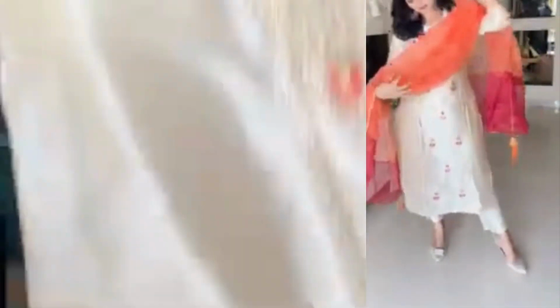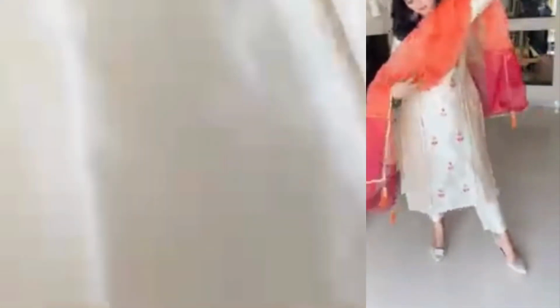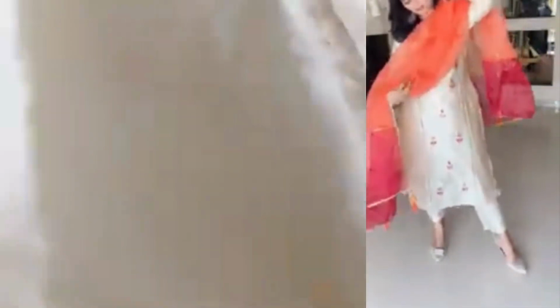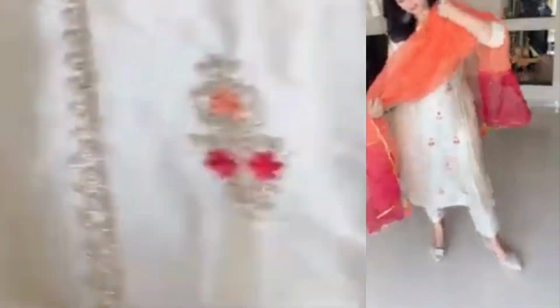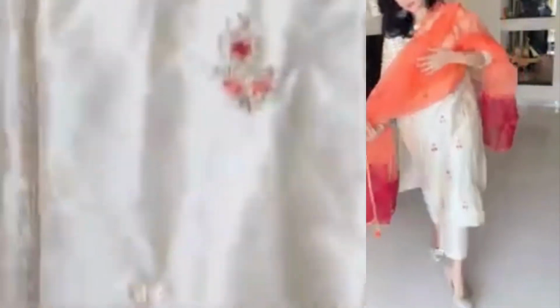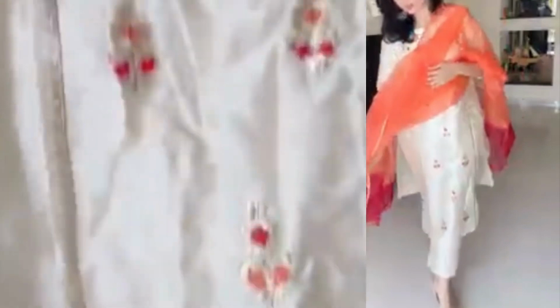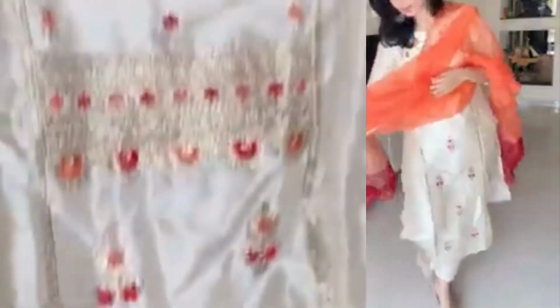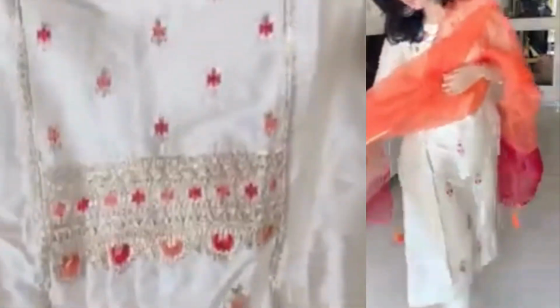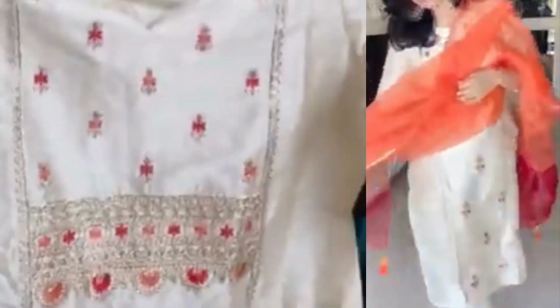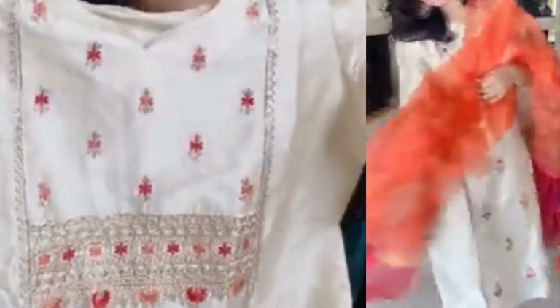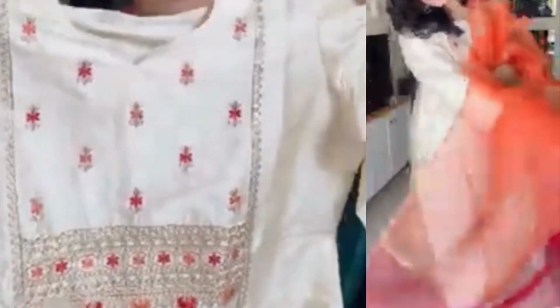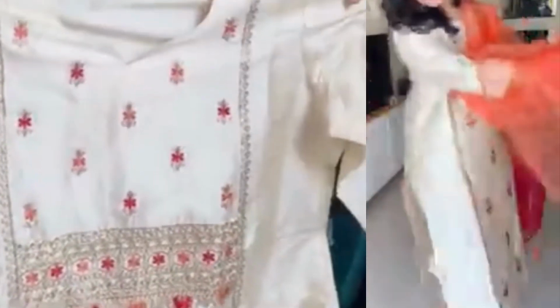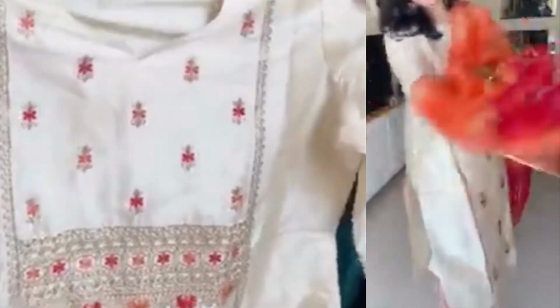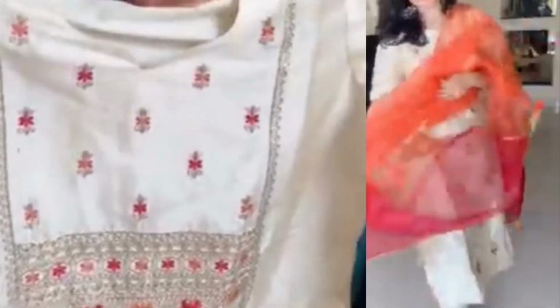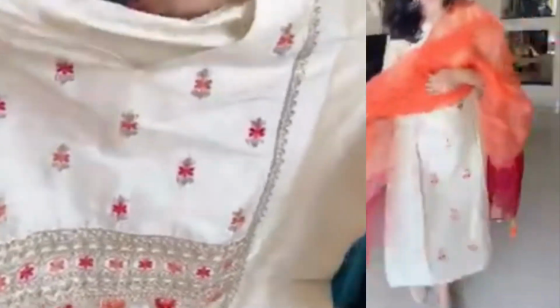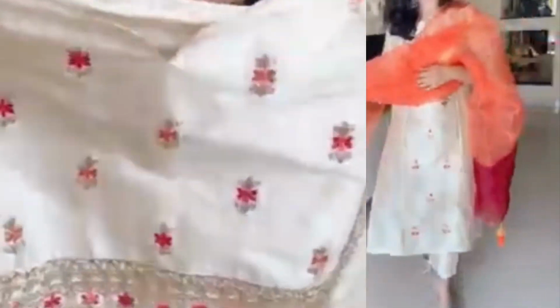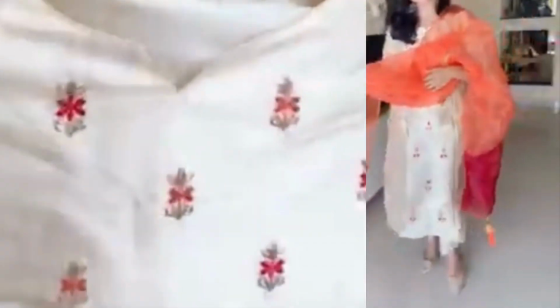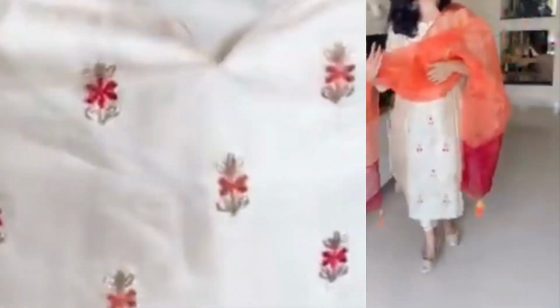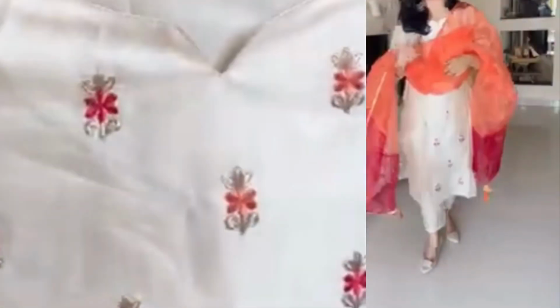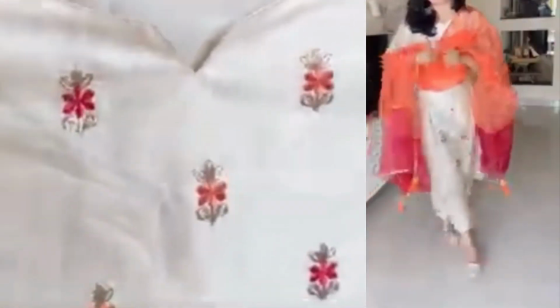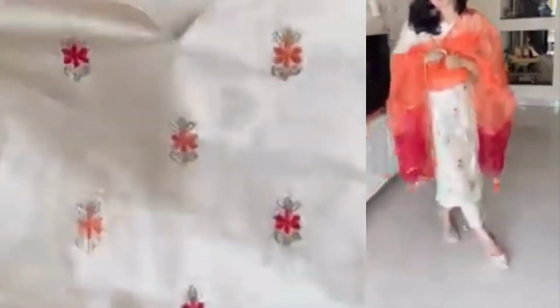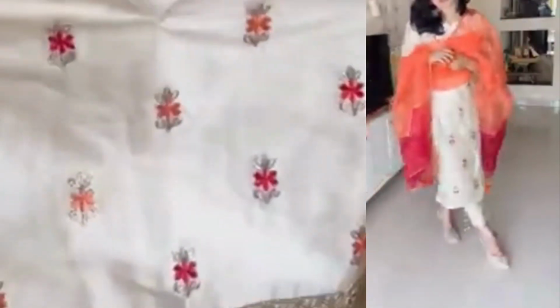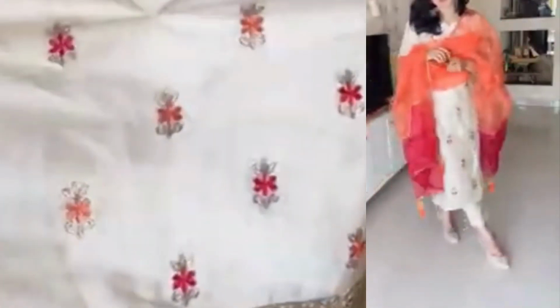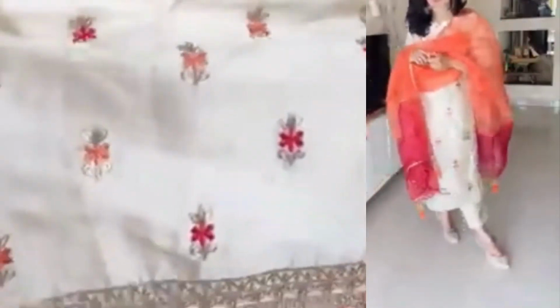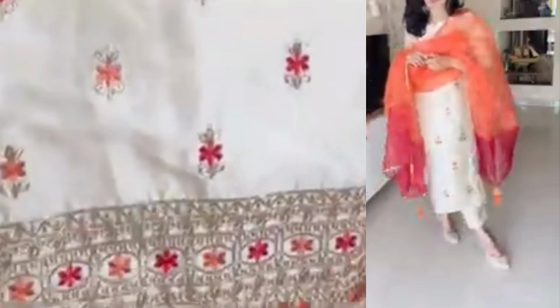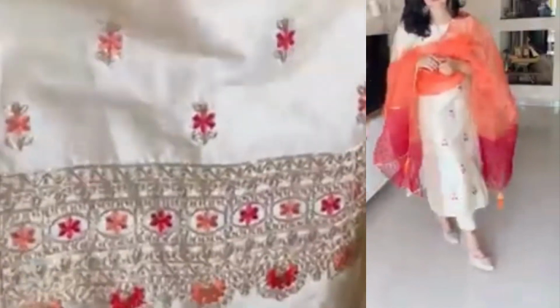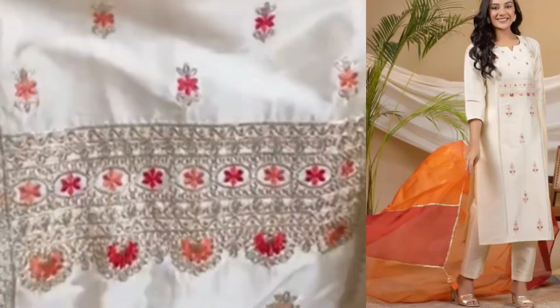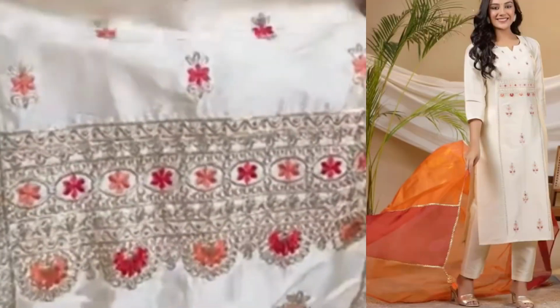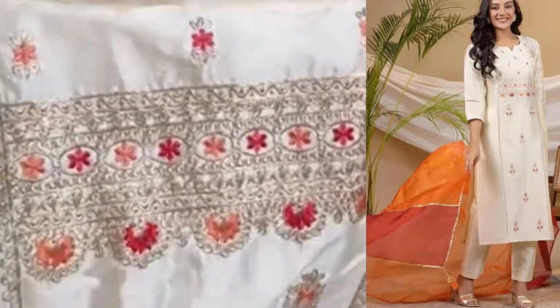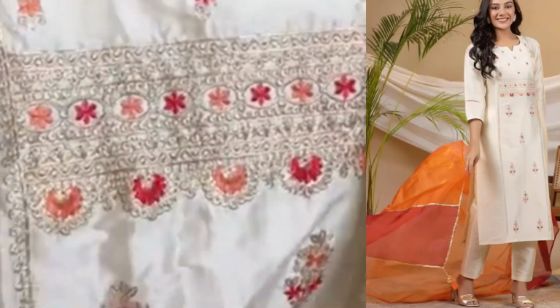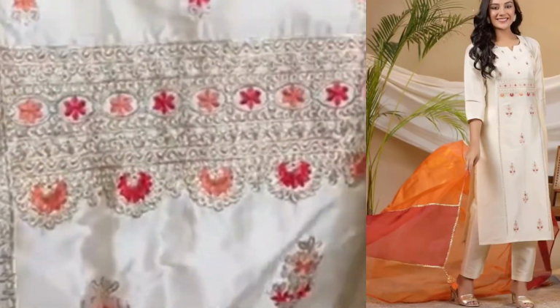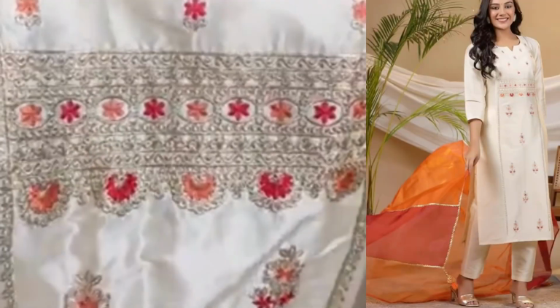There is no lining here, but there is no issue with it. The elasticated waistline is present.